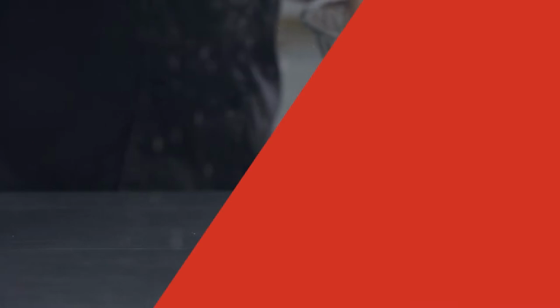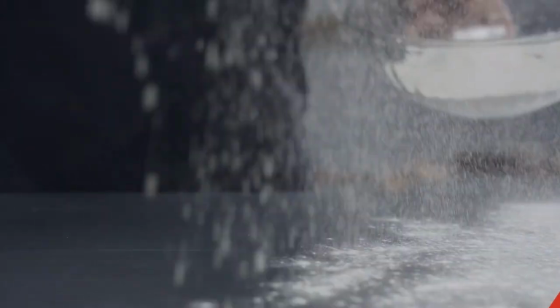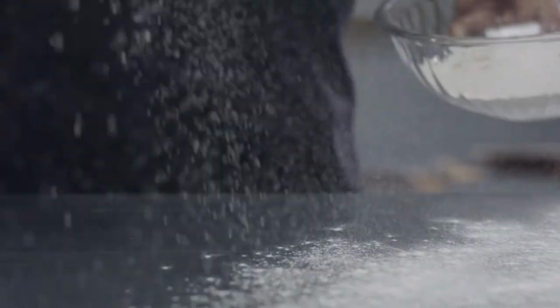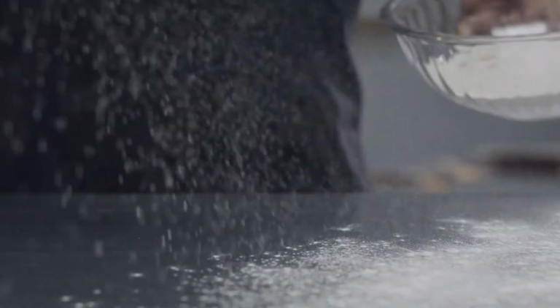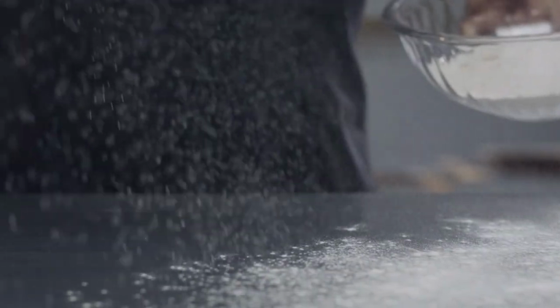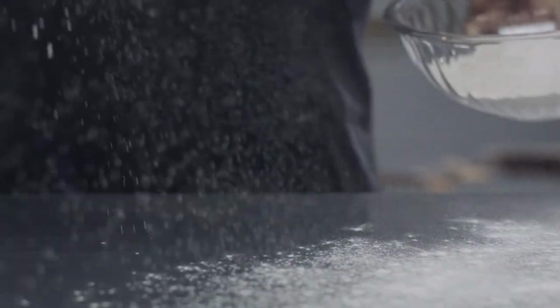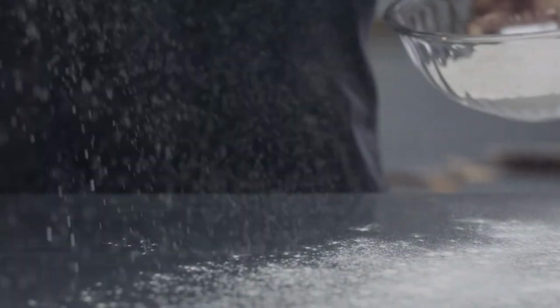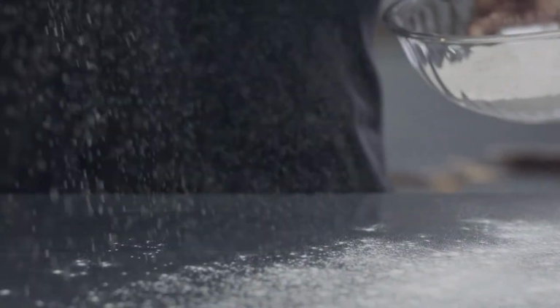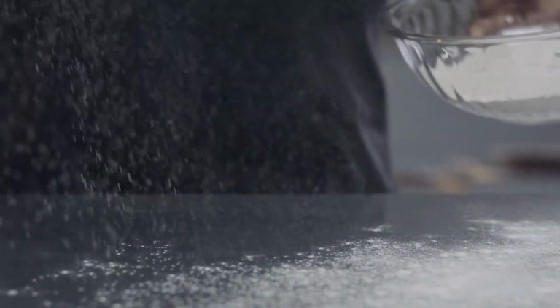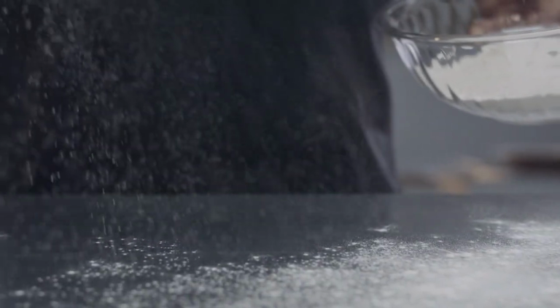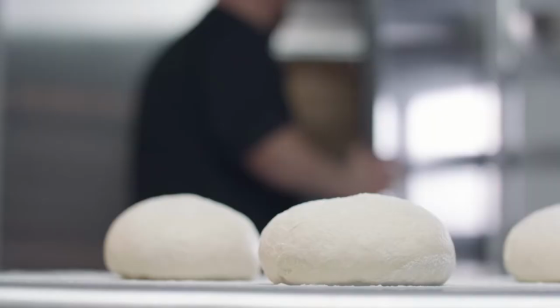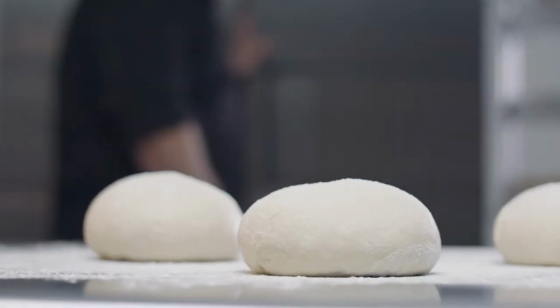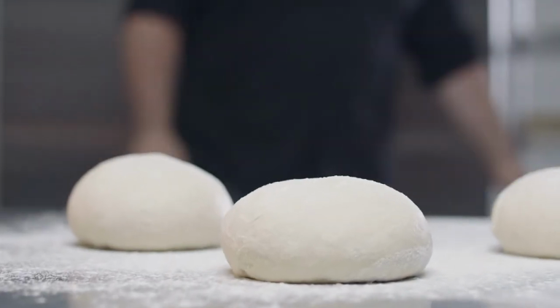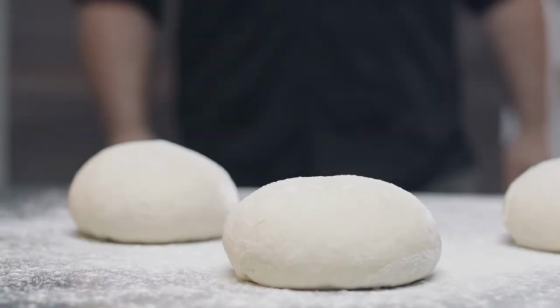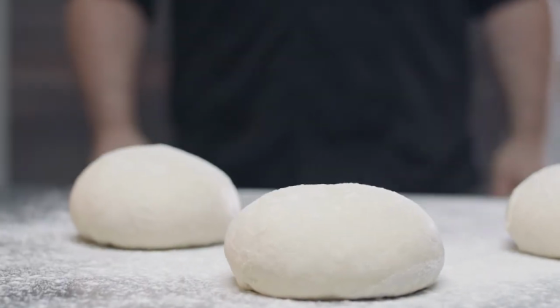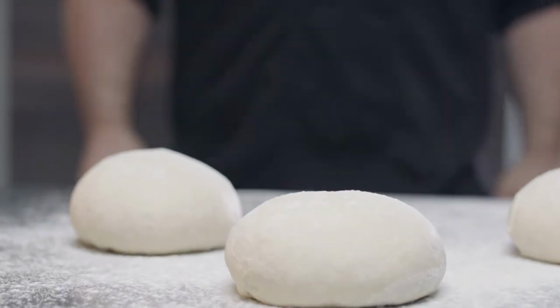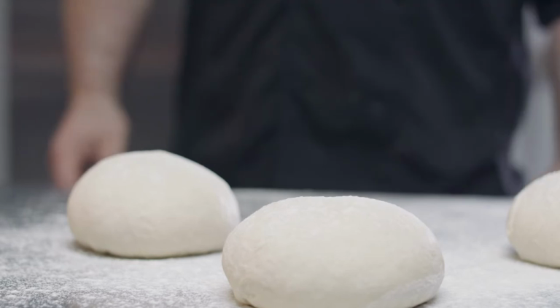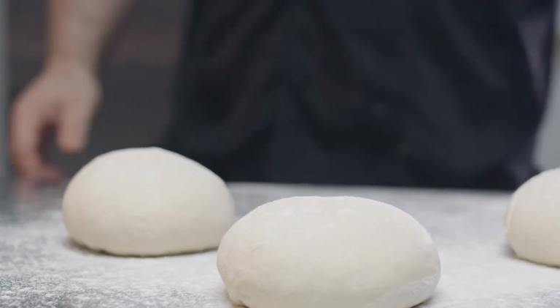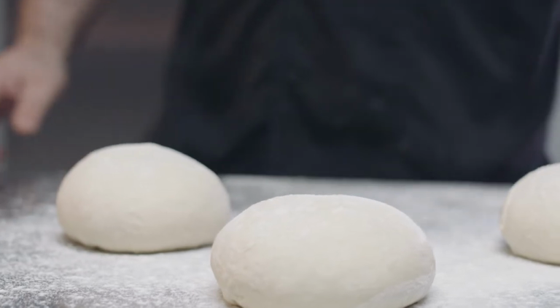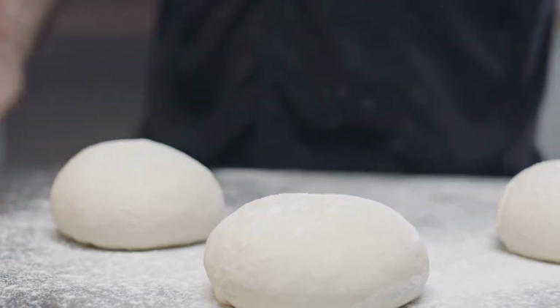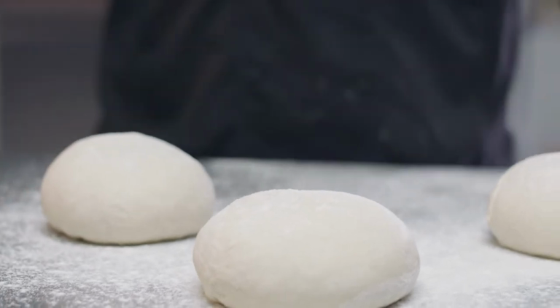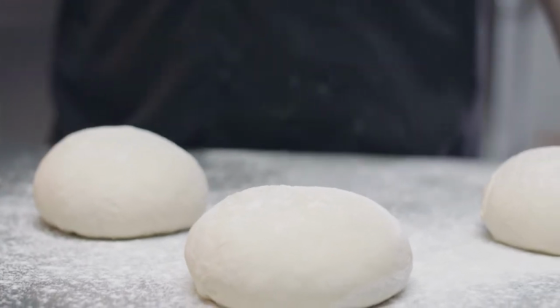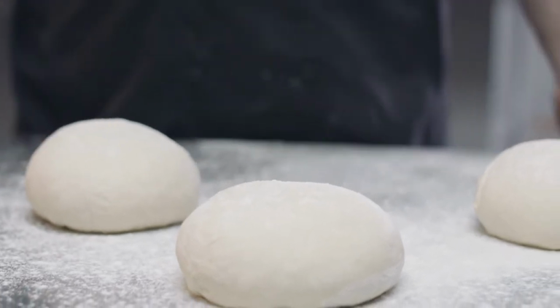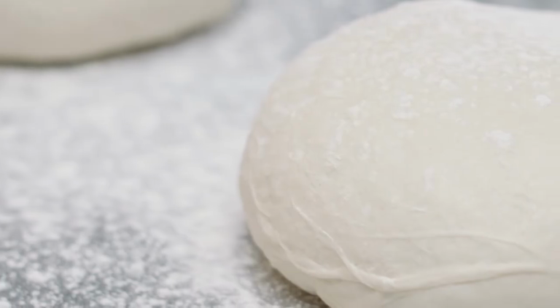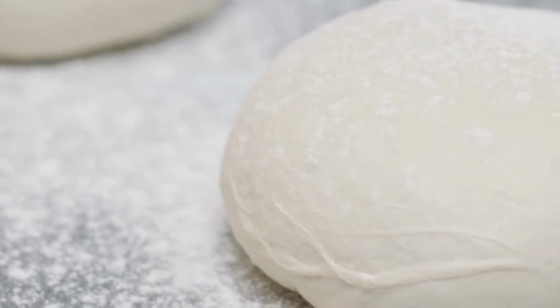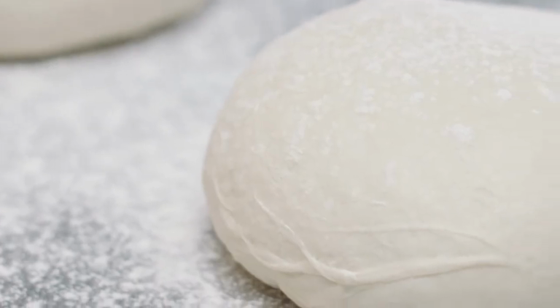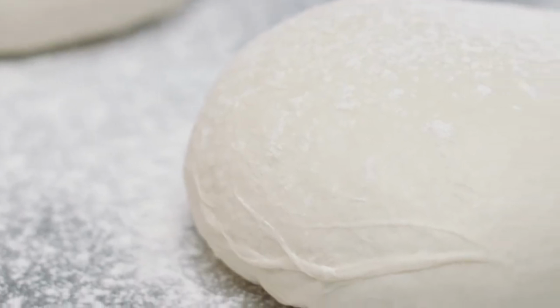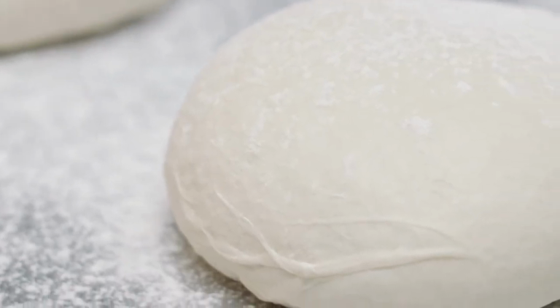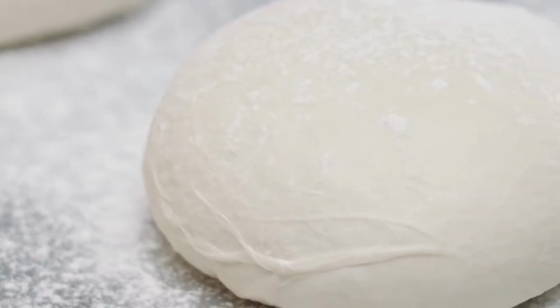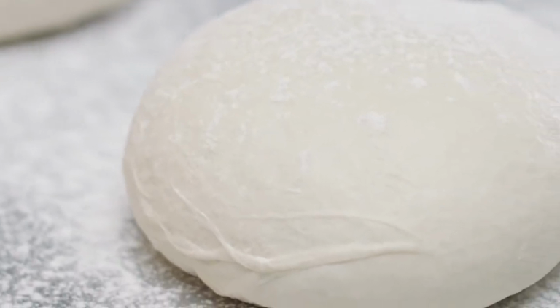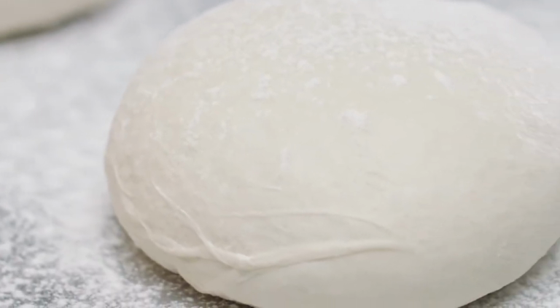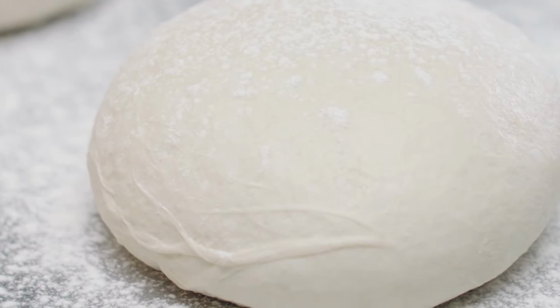Pre-made, customizable, and always delicious, our frozen dough balls are incredibly adaptable, ranging in size and type for everything from appetizers to desserts.